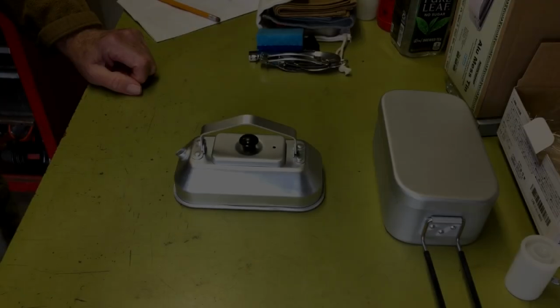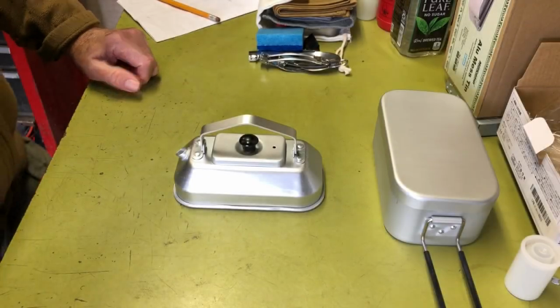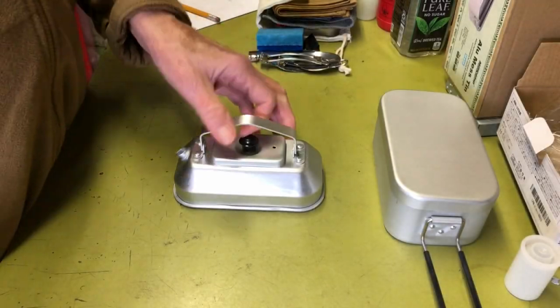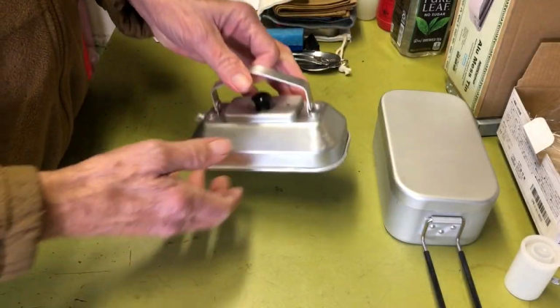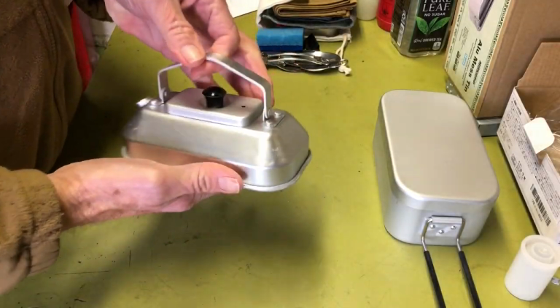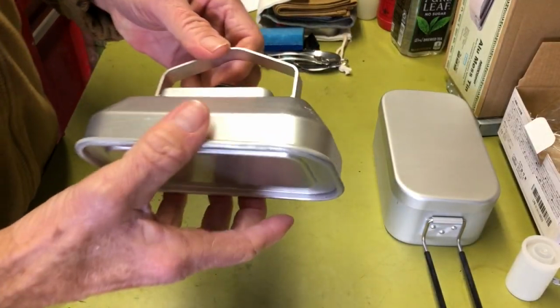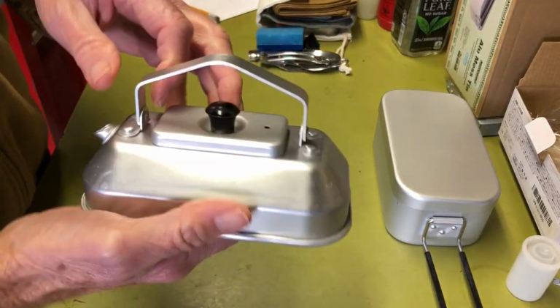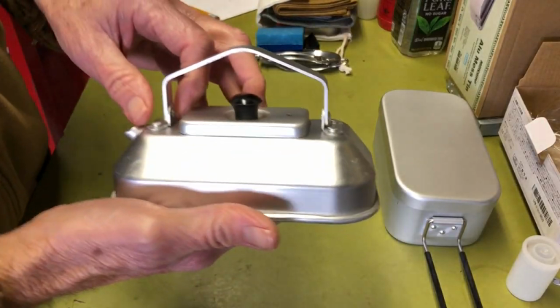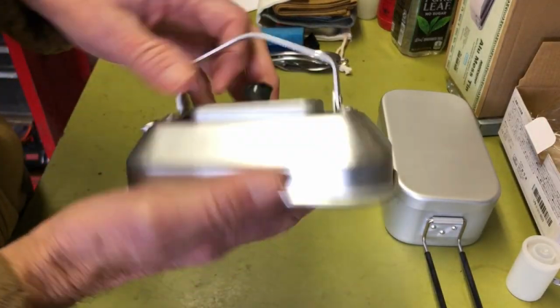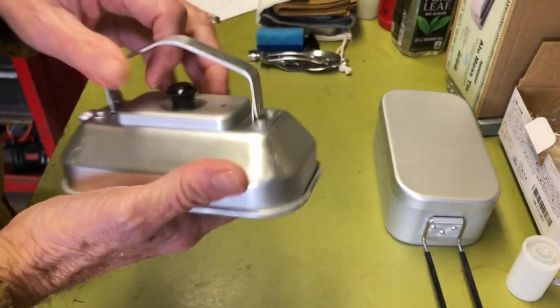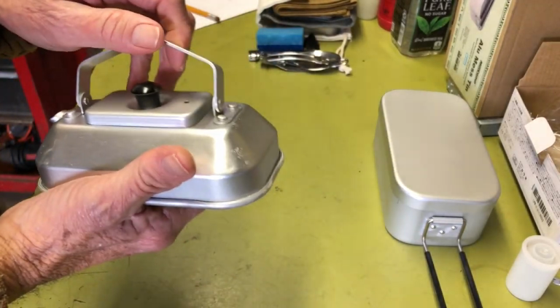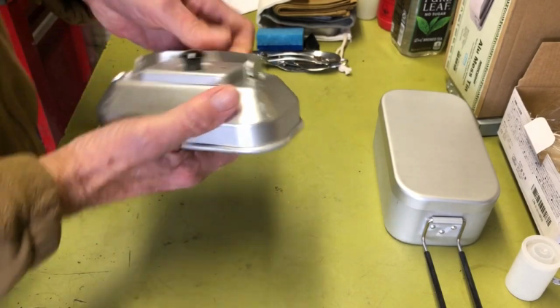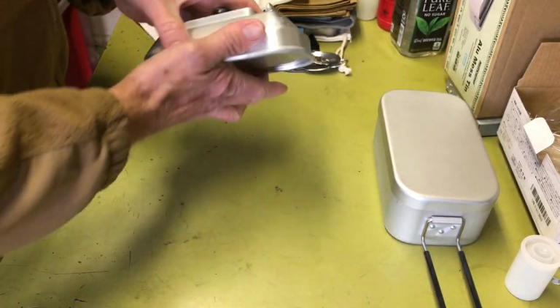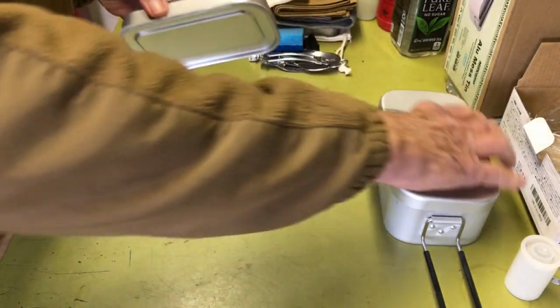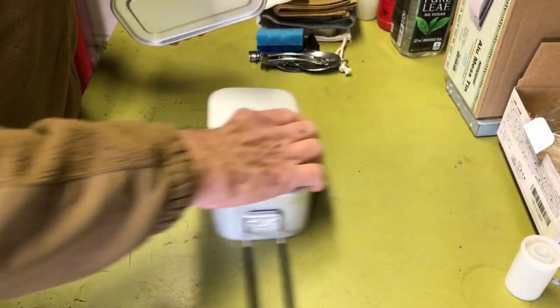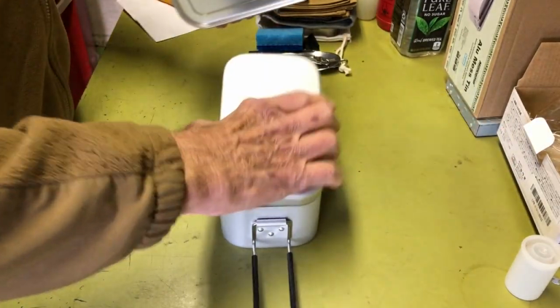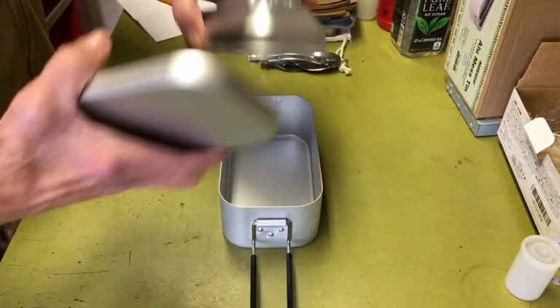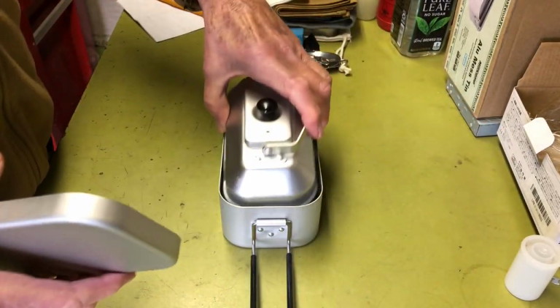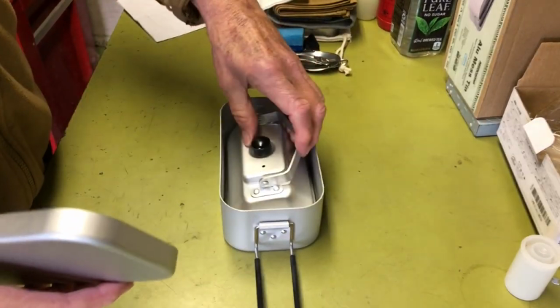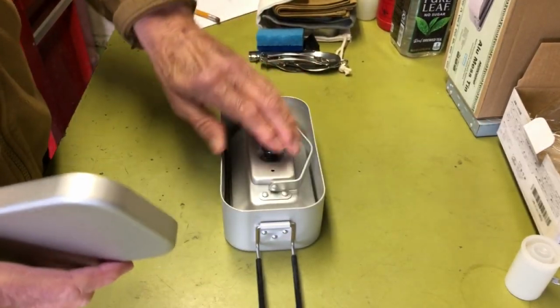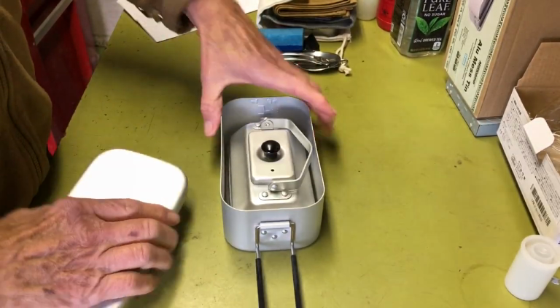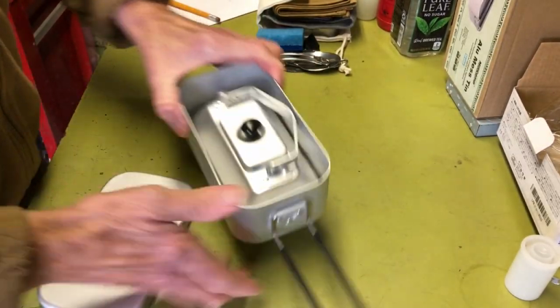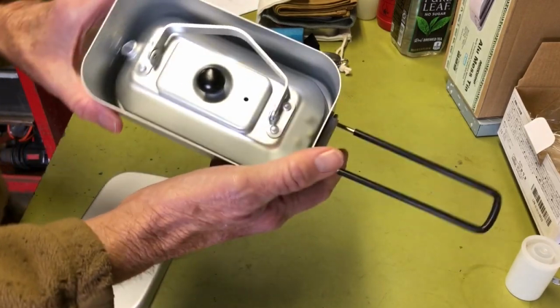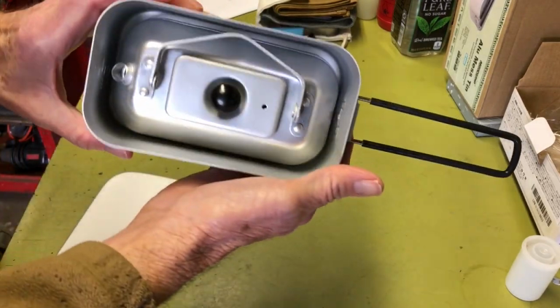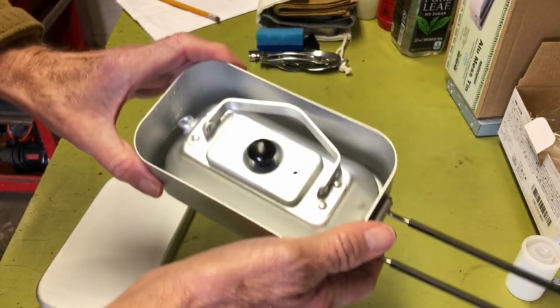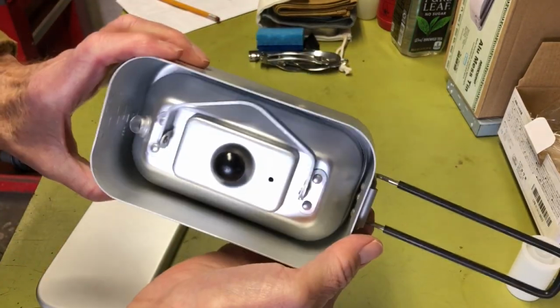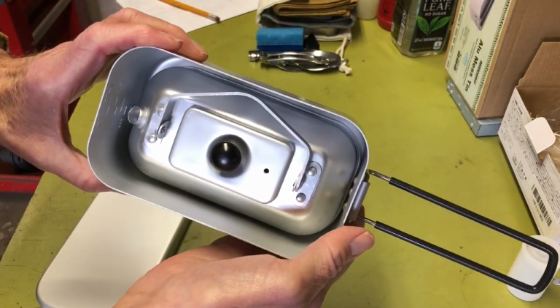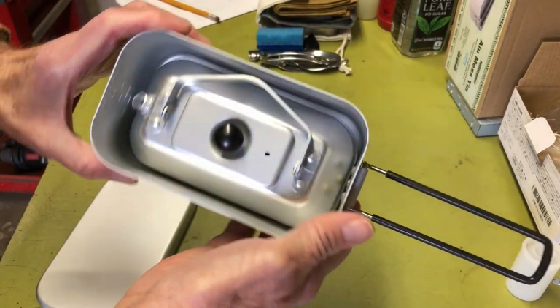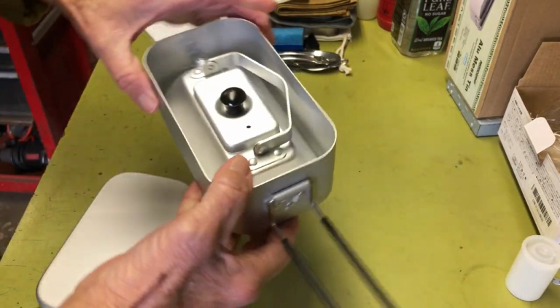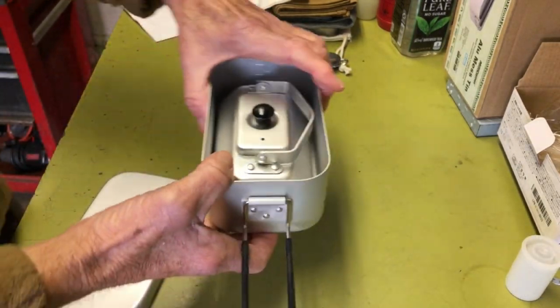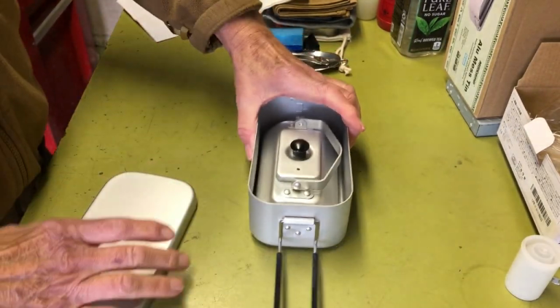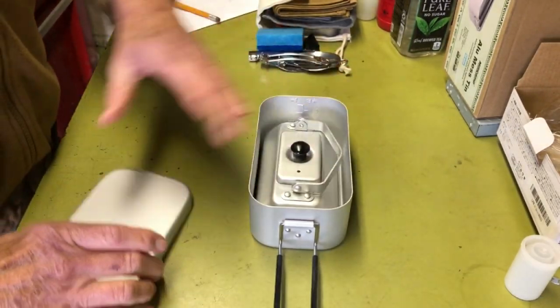Hi all, PlantSideAgent here. Today we're going to take a look at this cool little kettle that will nest inside your 800 millimeter mess tin slash lunch box. So if you're interested, stay tuned.